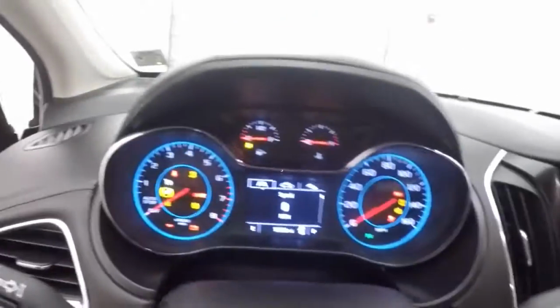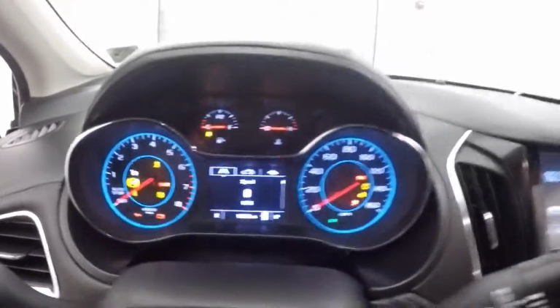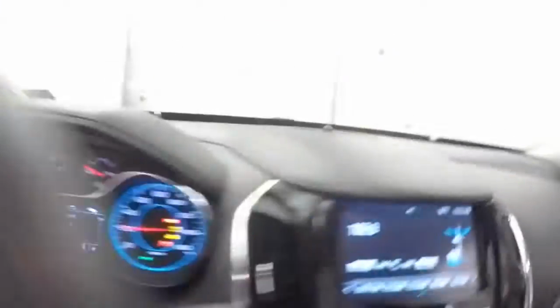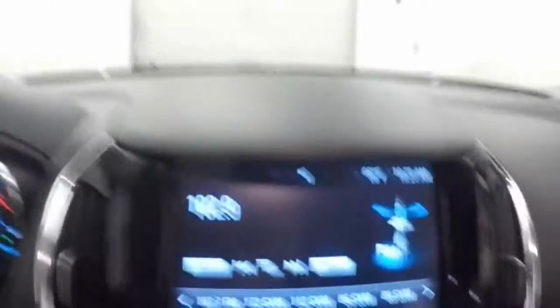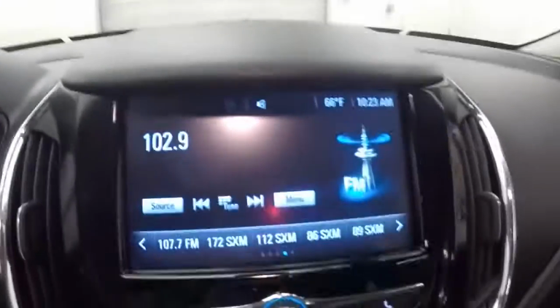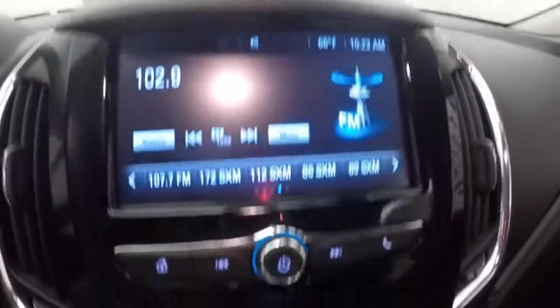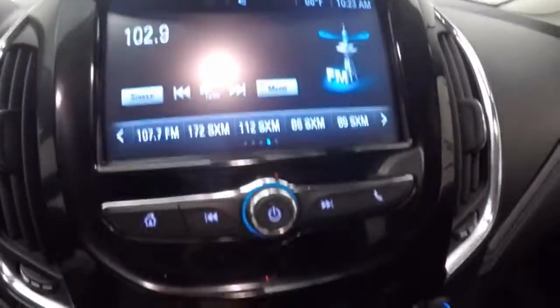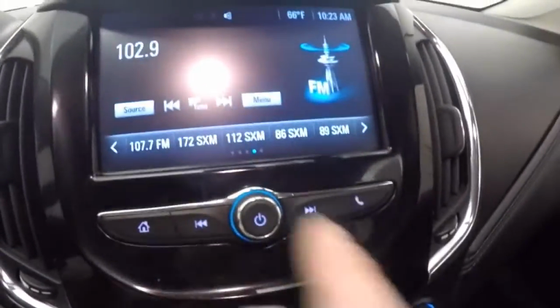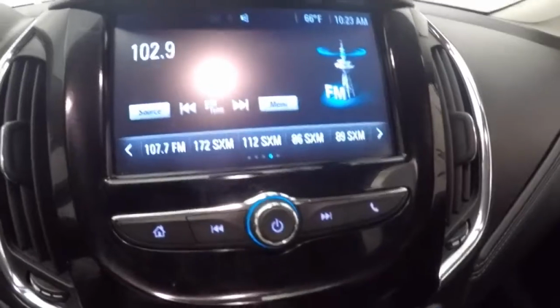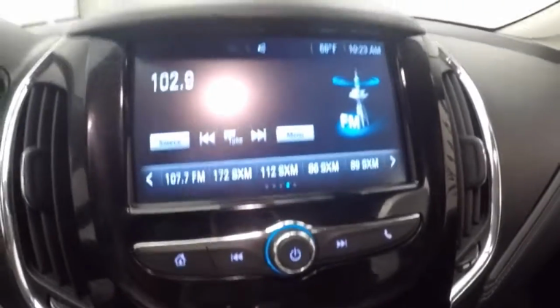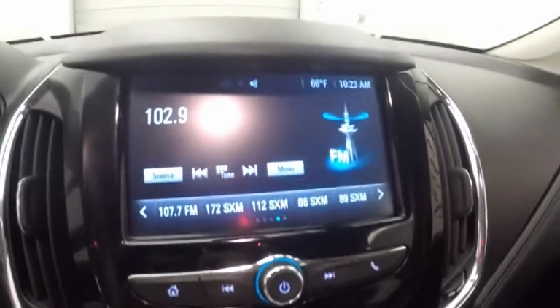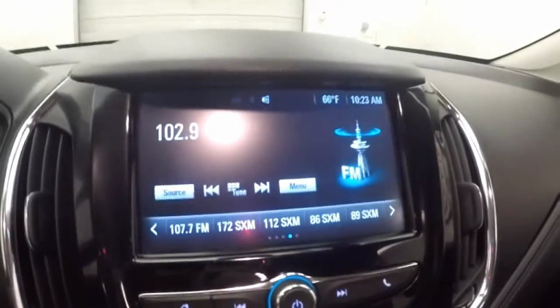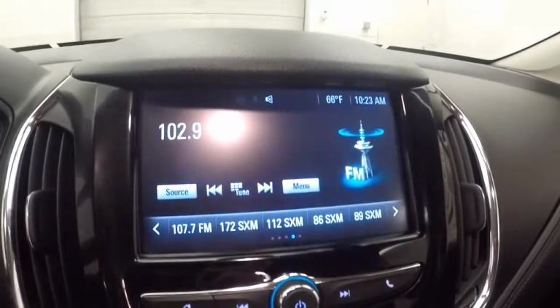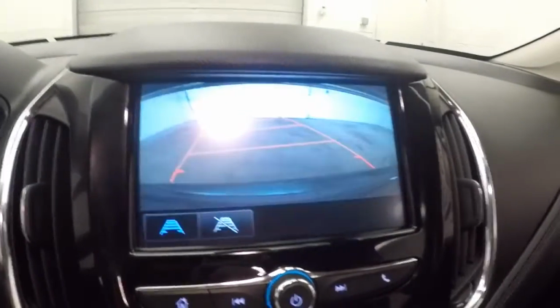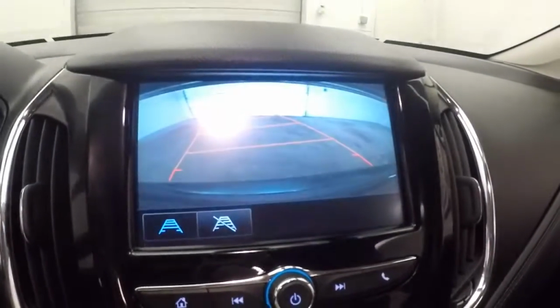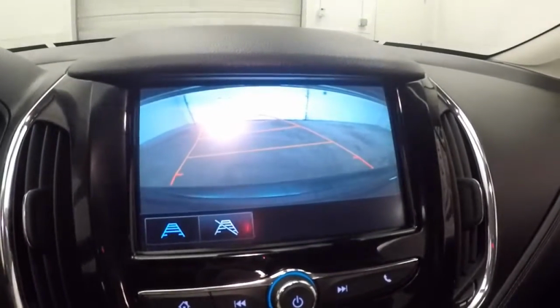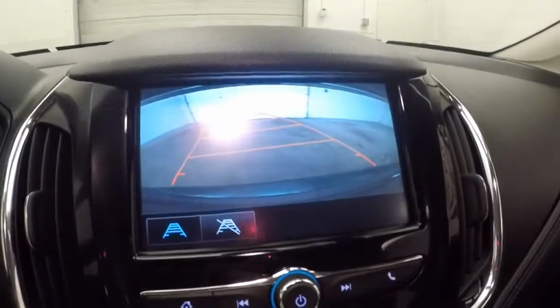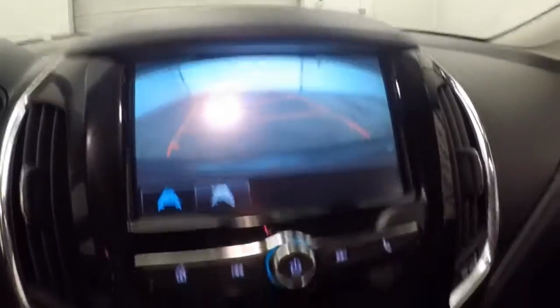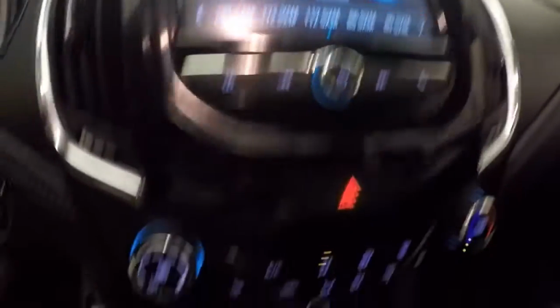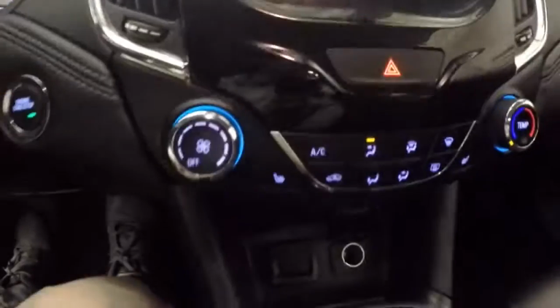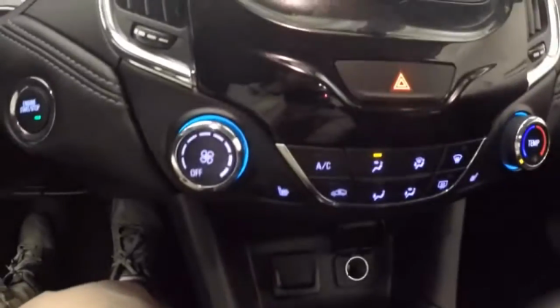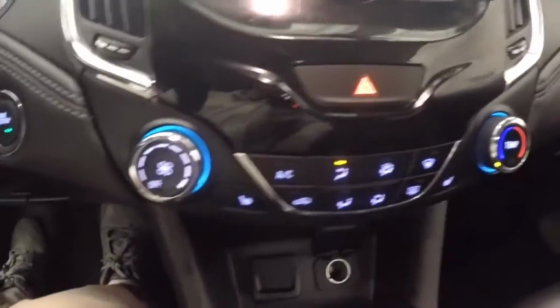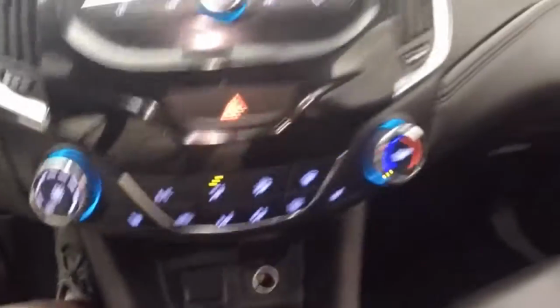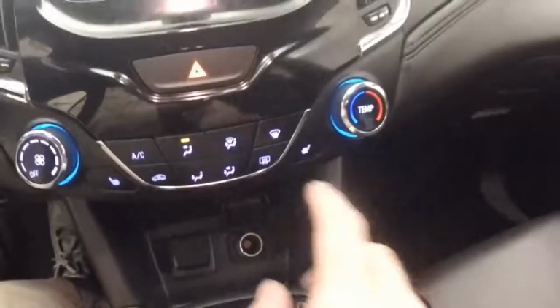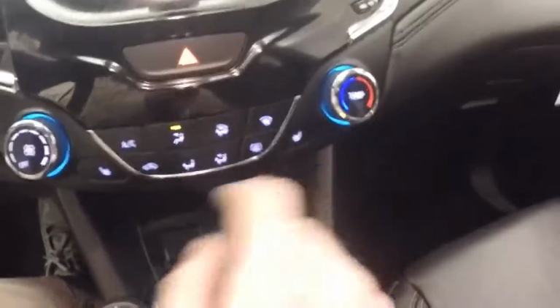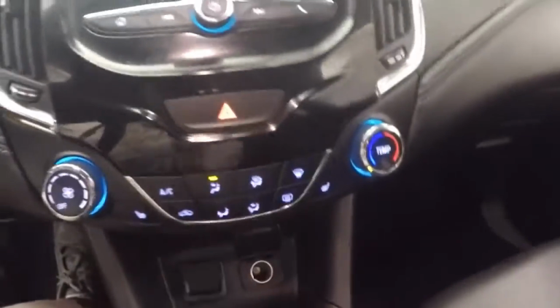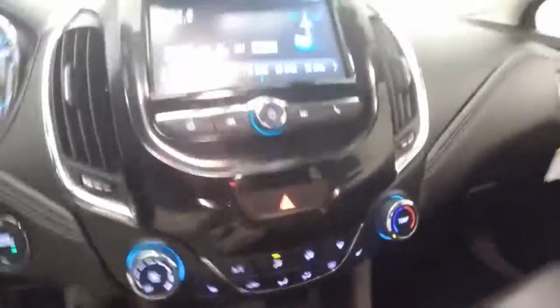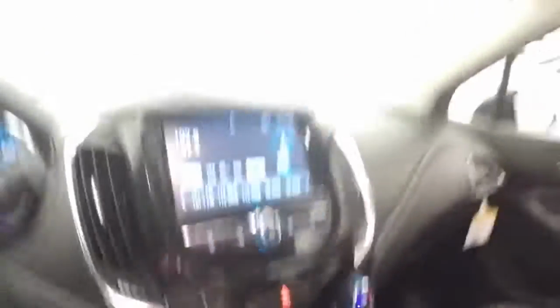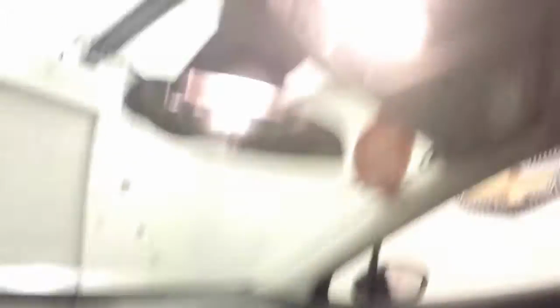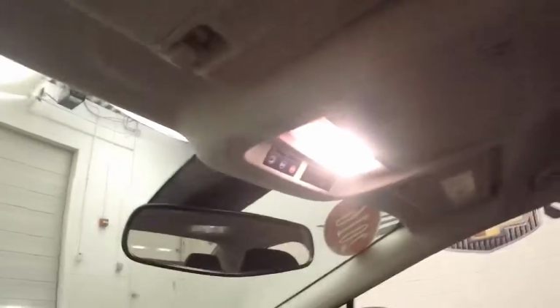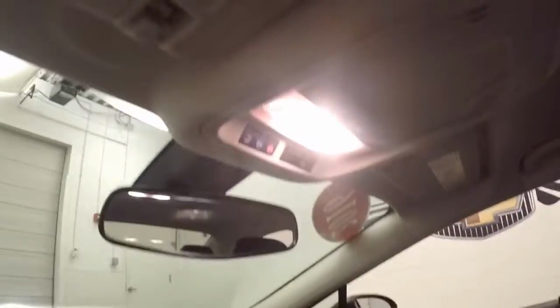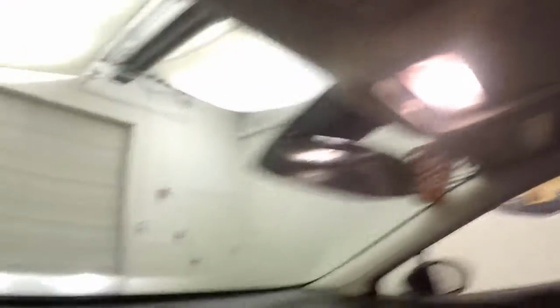Nice clean display — touch screen display here with all your stereo controls. Your backup camera. Got your climate control as well as your heated seat buttons. Remote start capable.